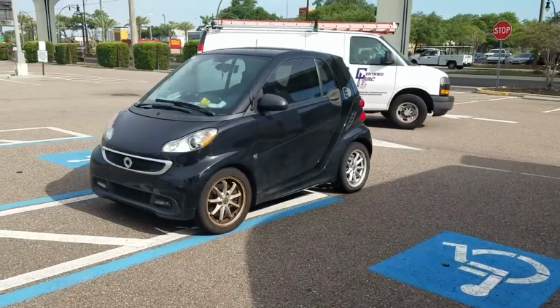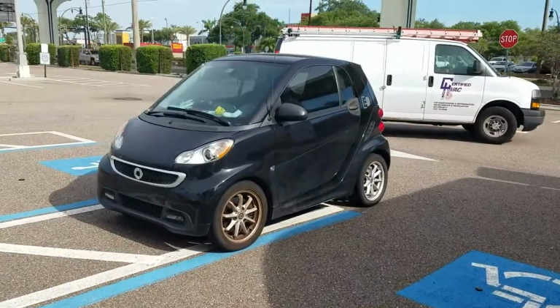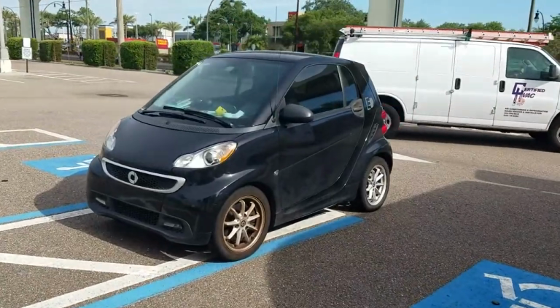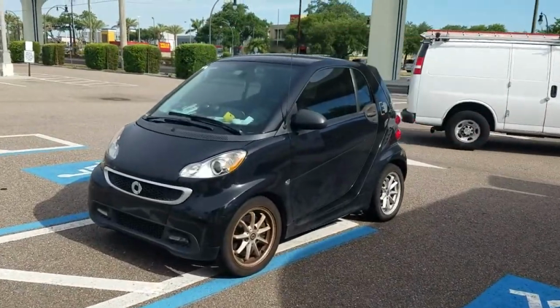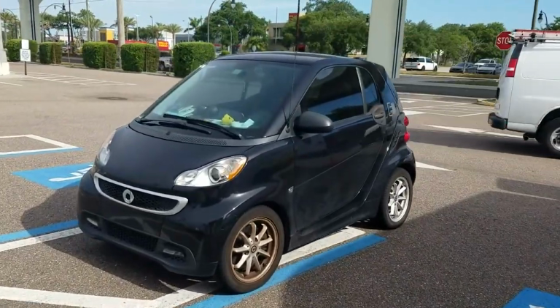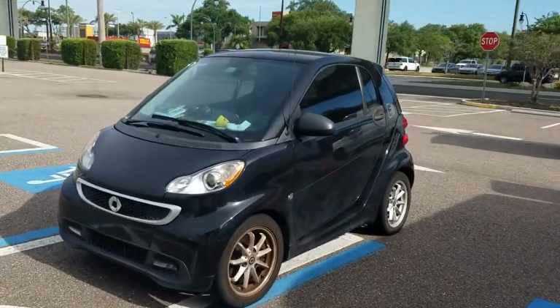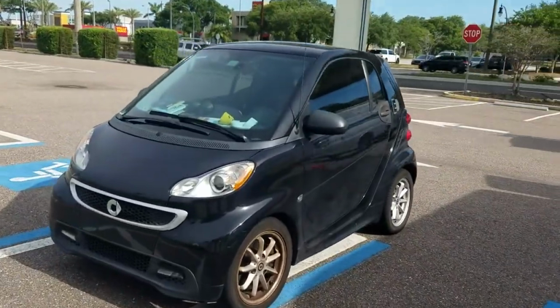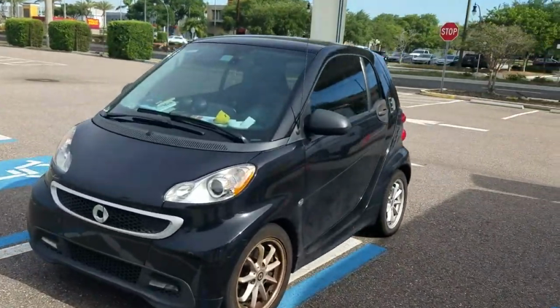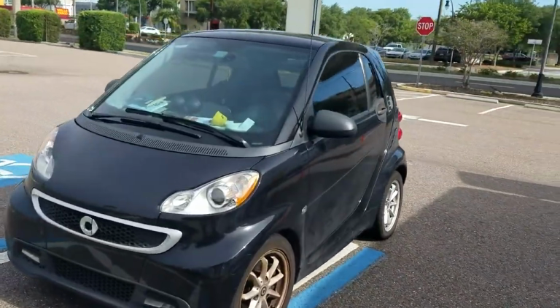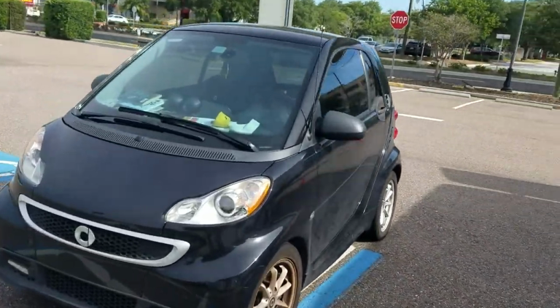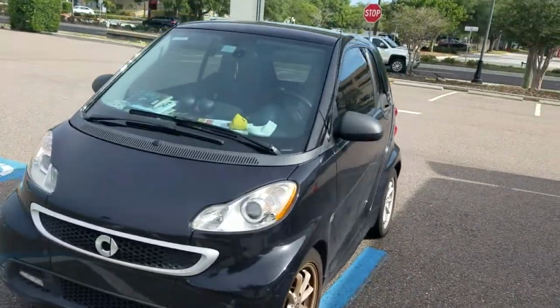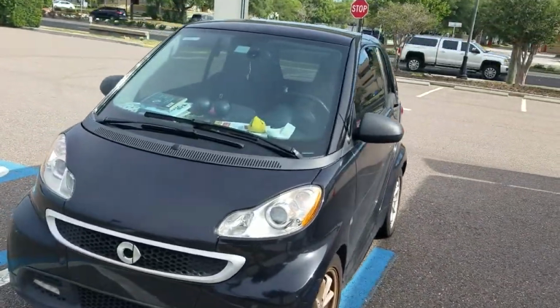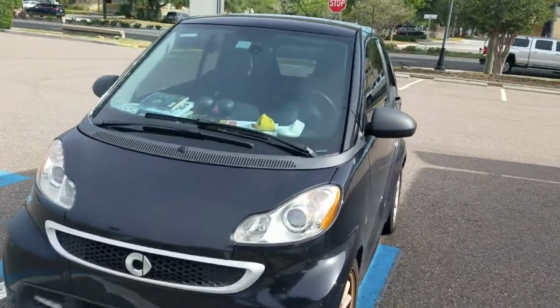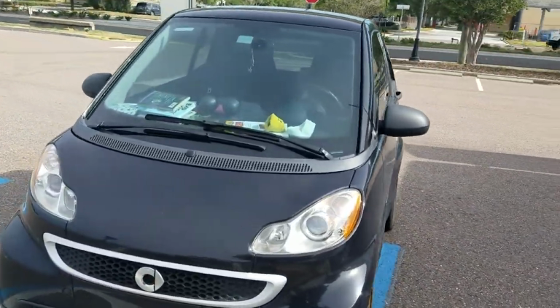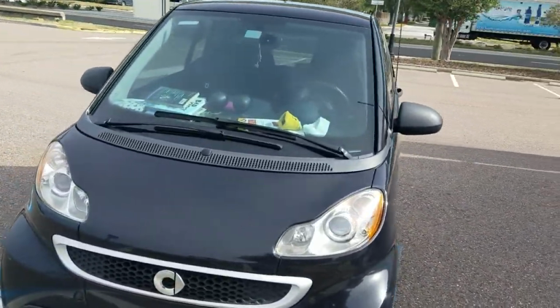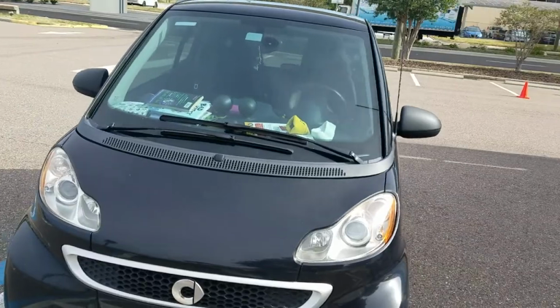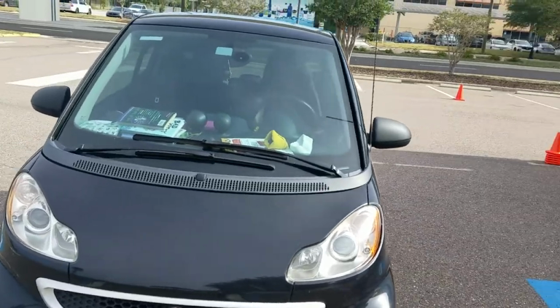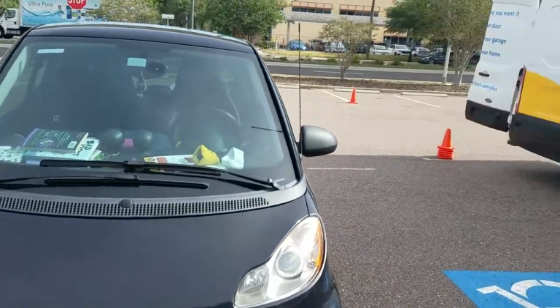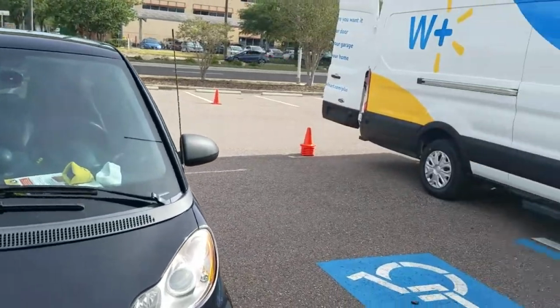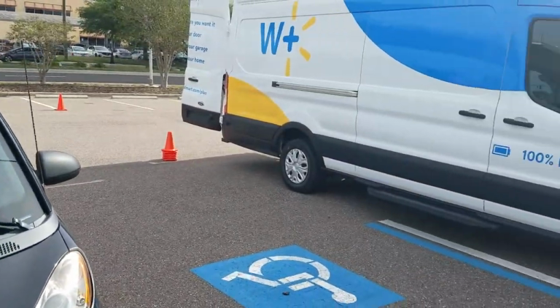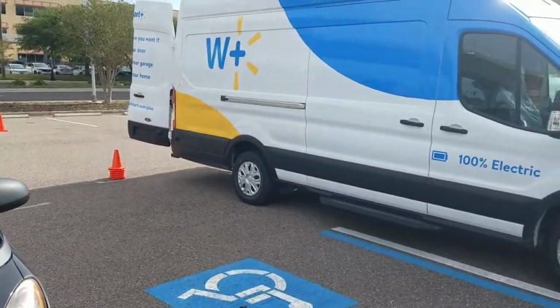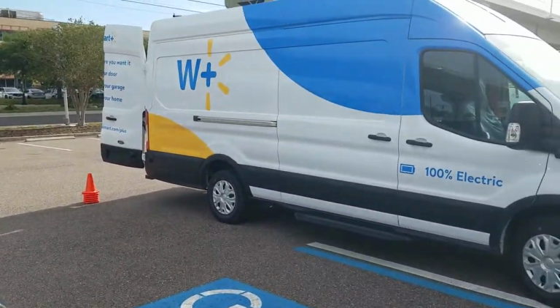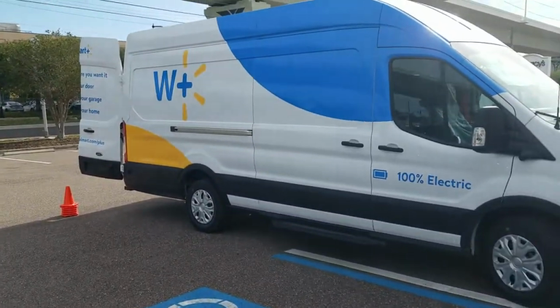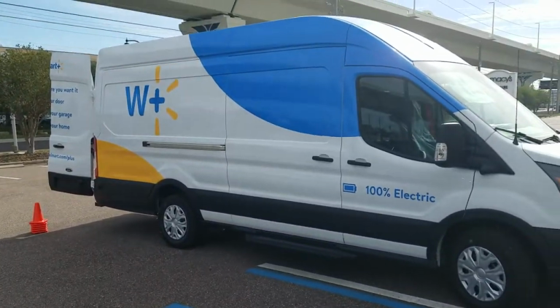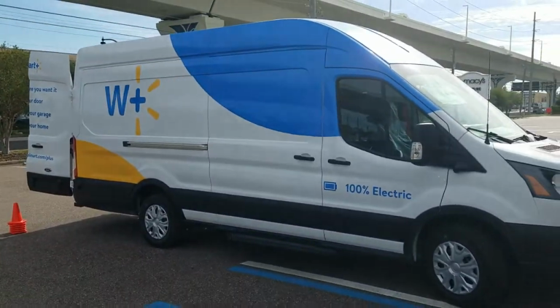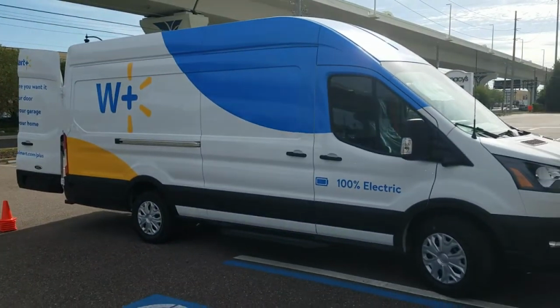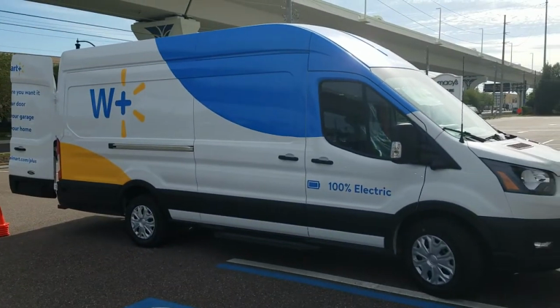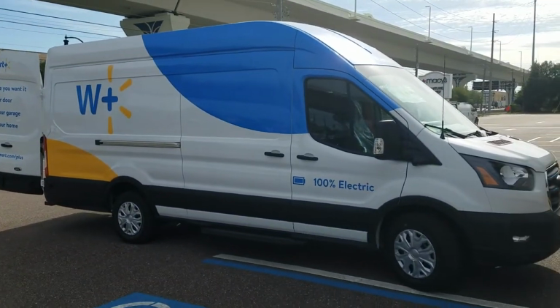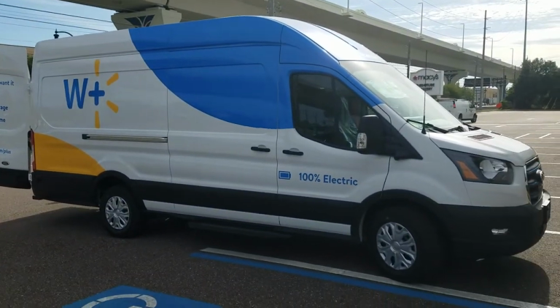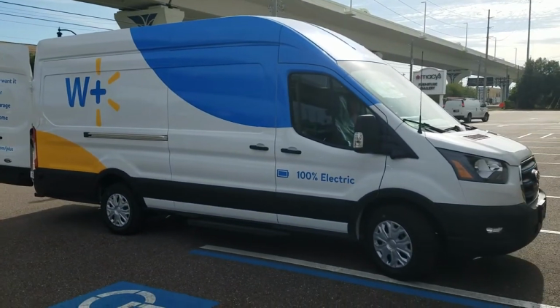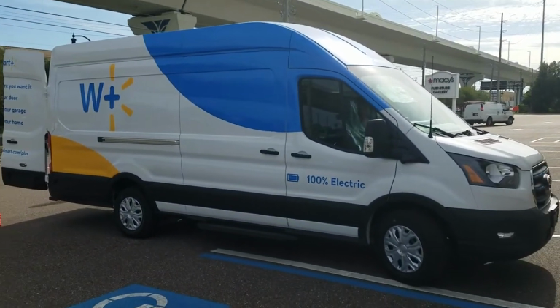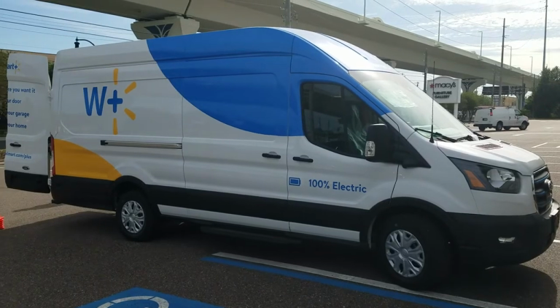Here's my 100% electric Smart car — a 2014. I get about 65 miles per charge on it. This E-Transit is going to get around 170 miles per charge. I need to check the exact number, but very cool.